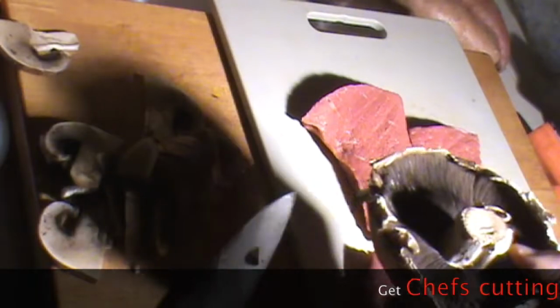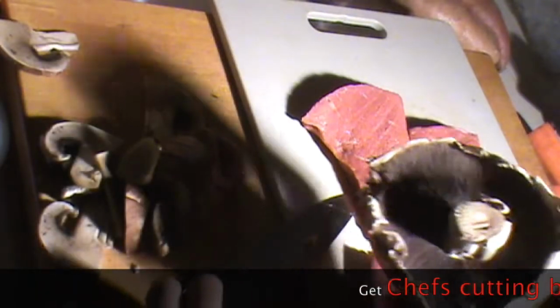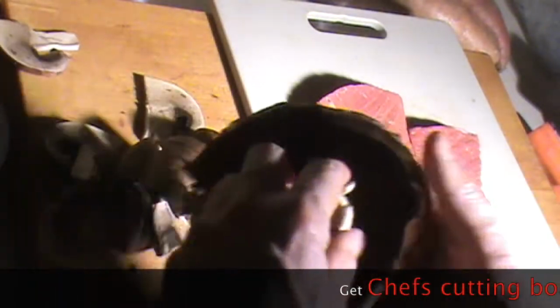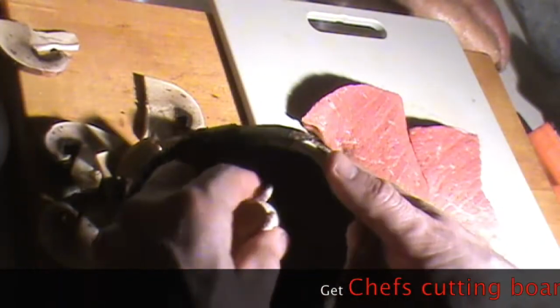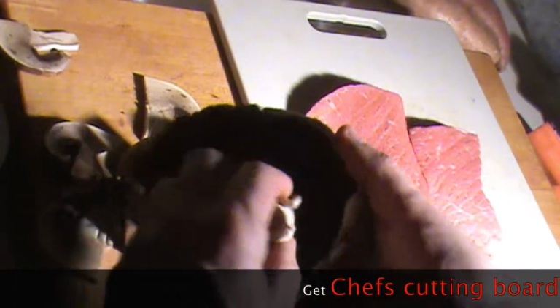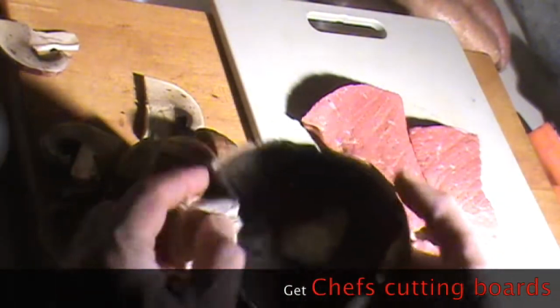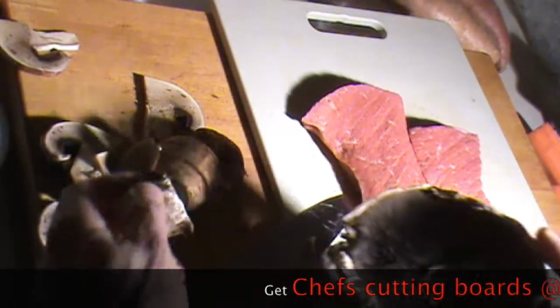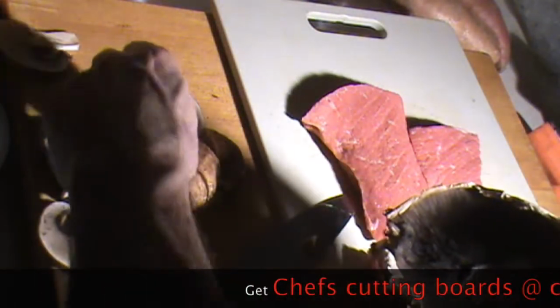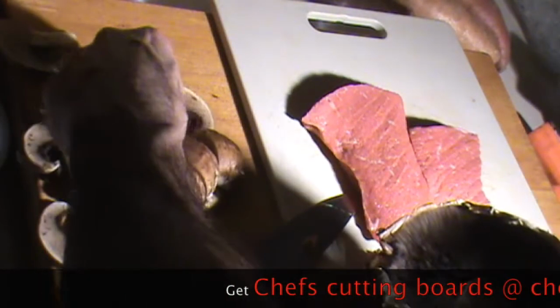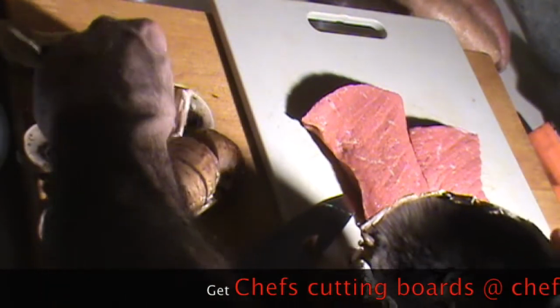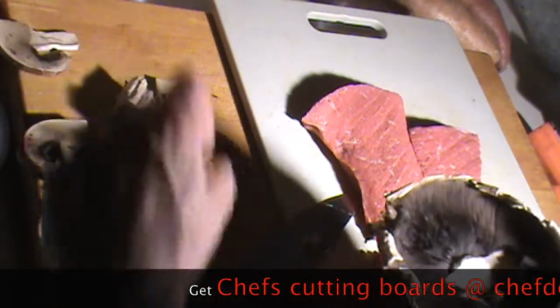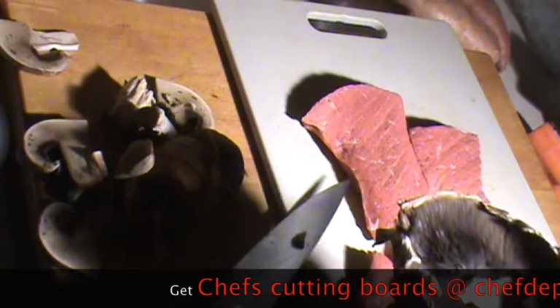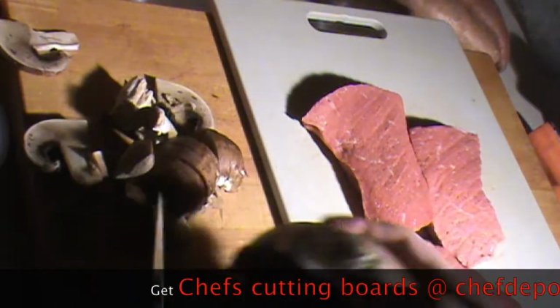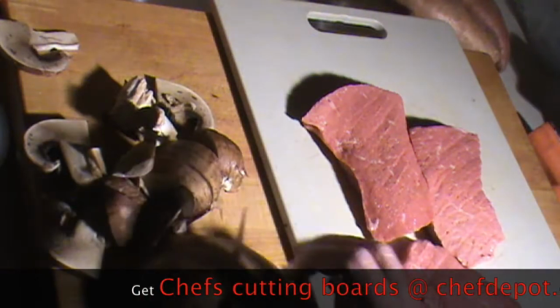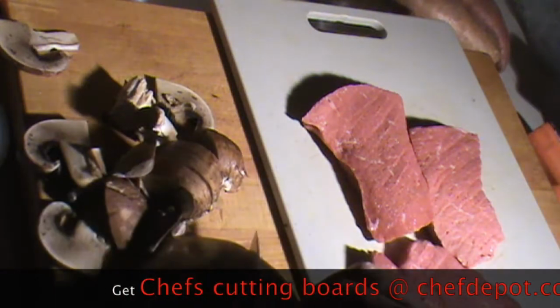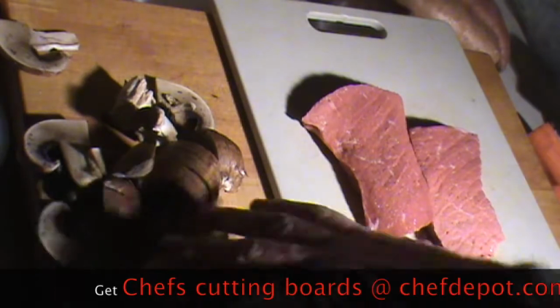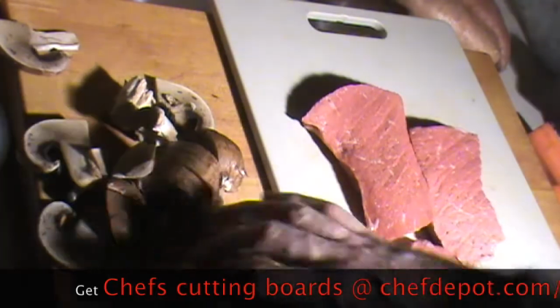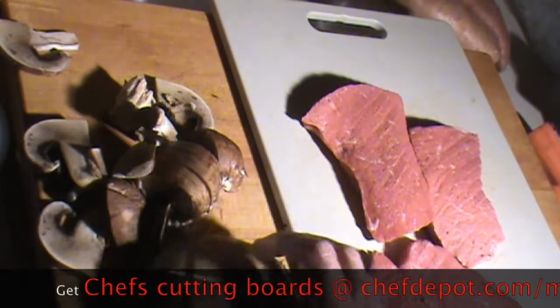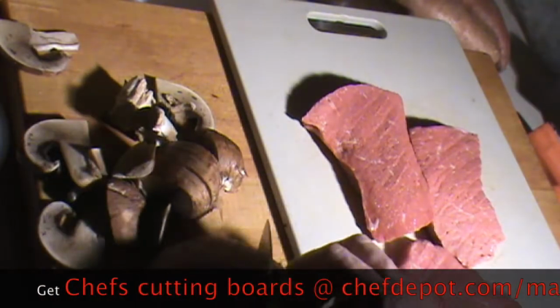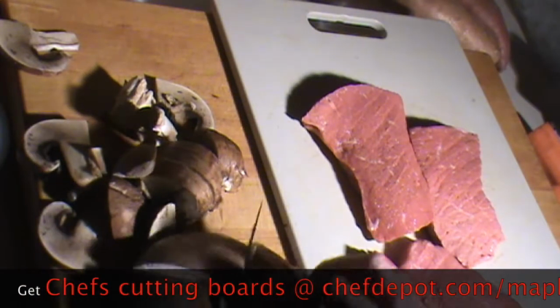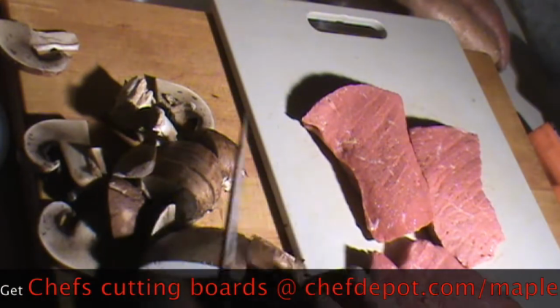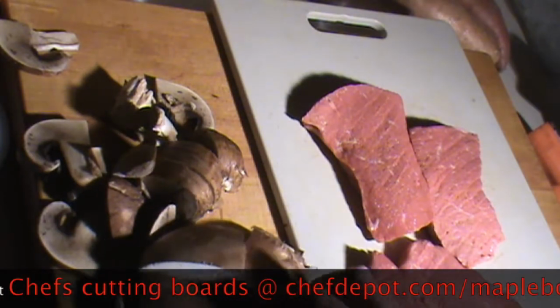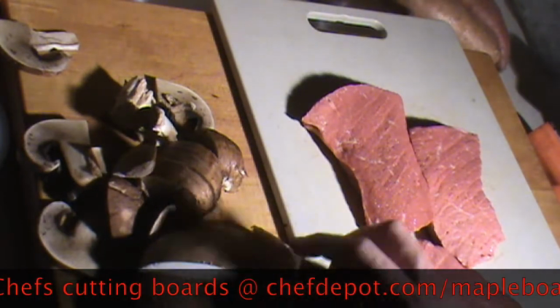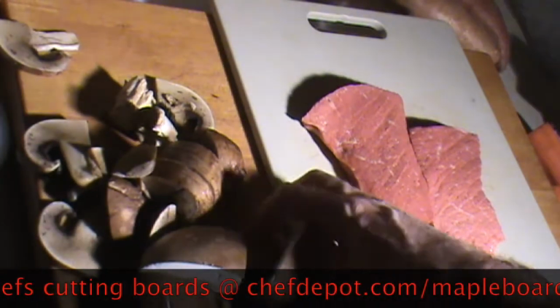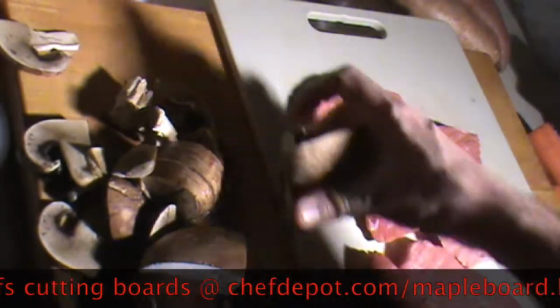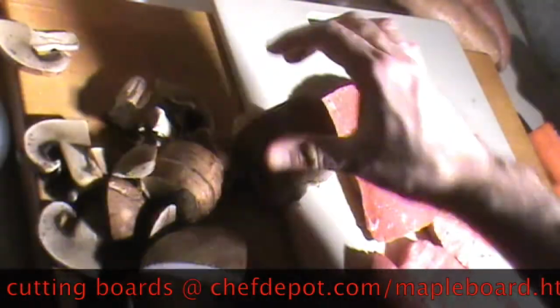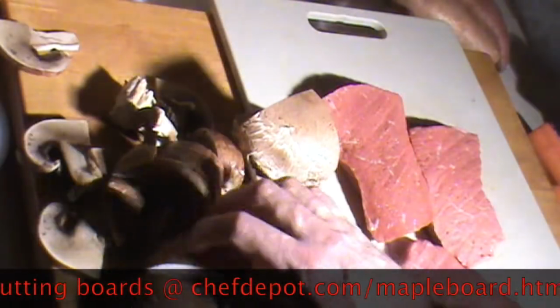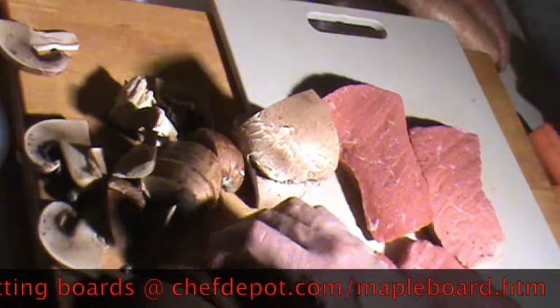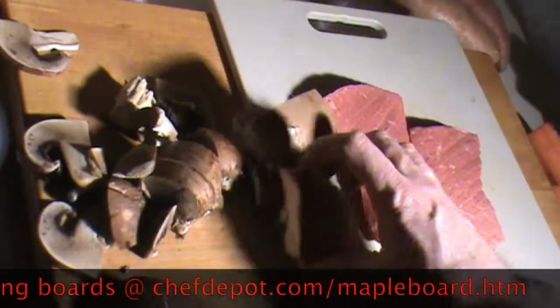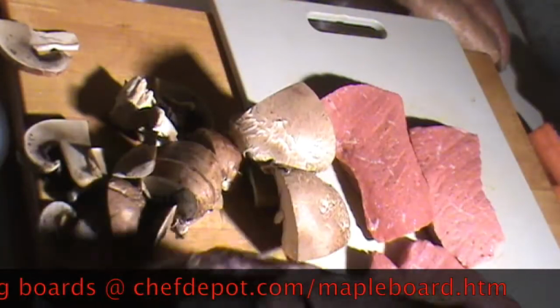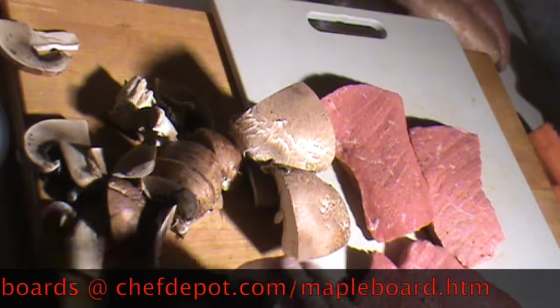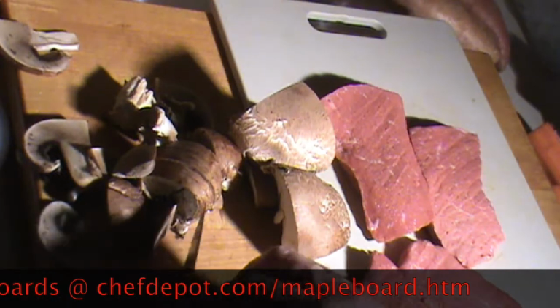You can remove the stem if you like — it doesn't matter, it's all going to get sautéed. Mushrooms are very big; they get cut smaller before you chop them up.